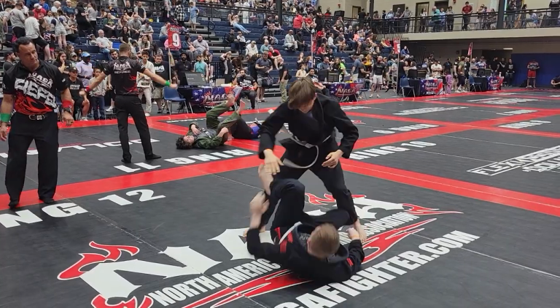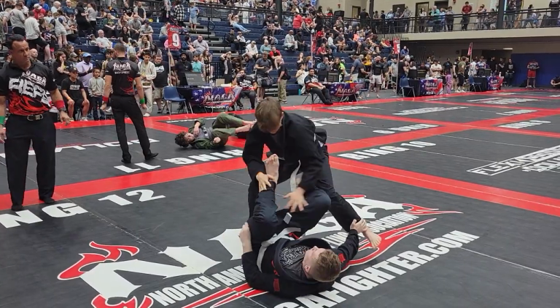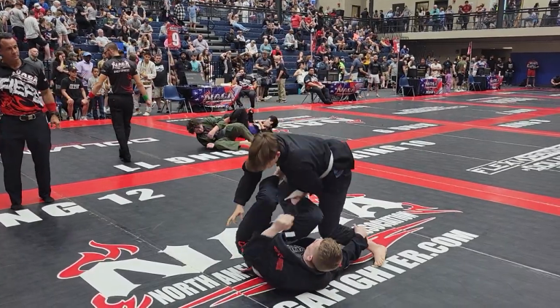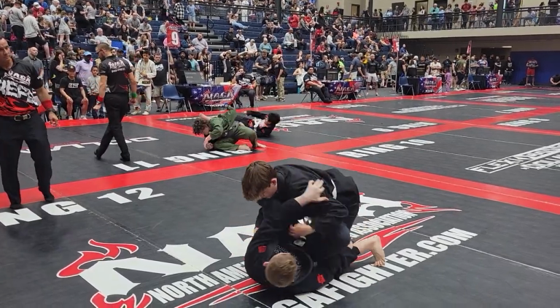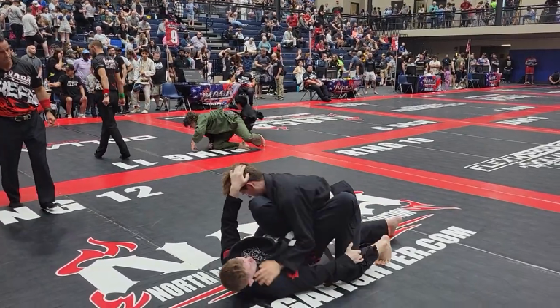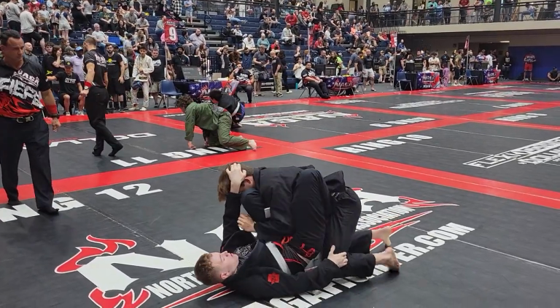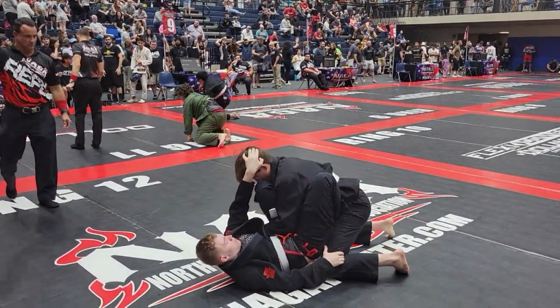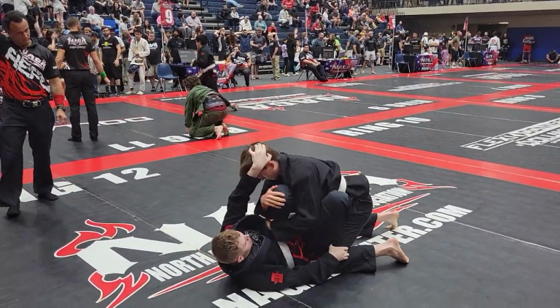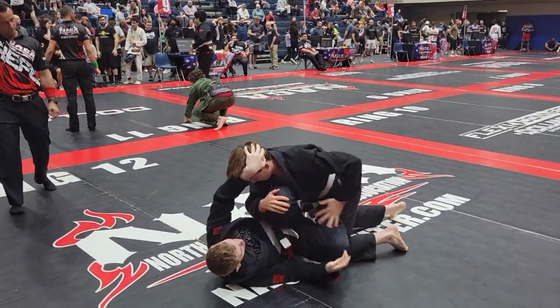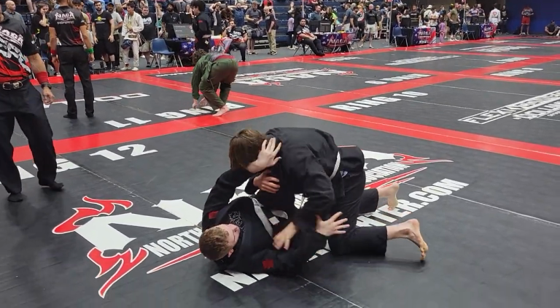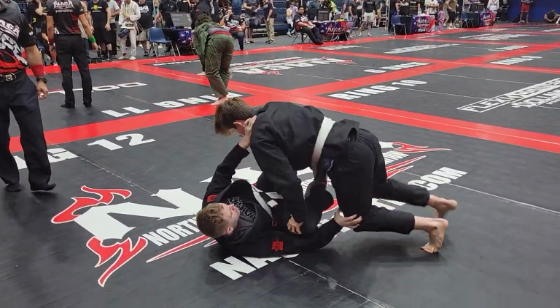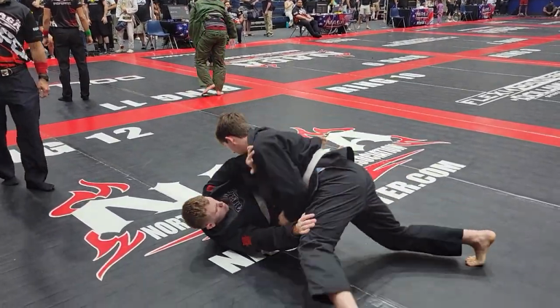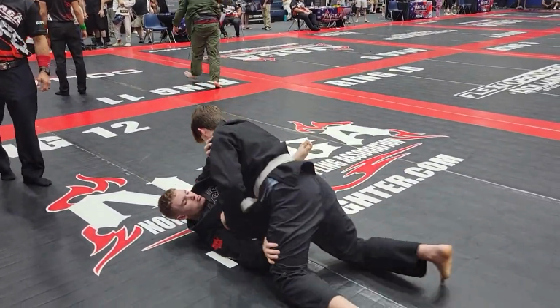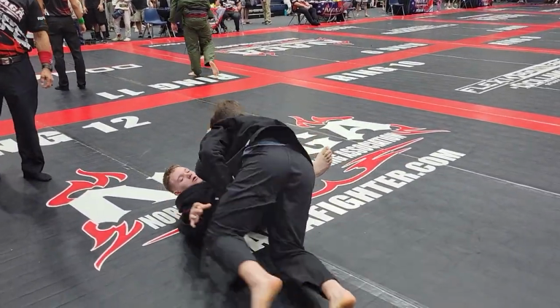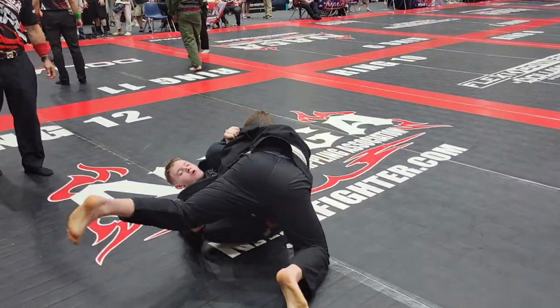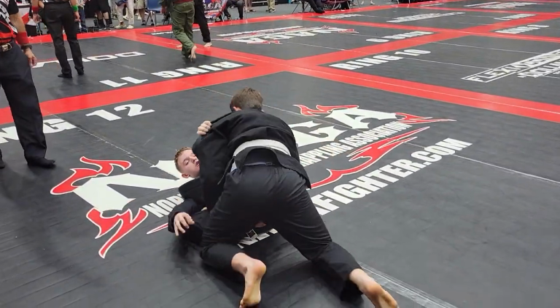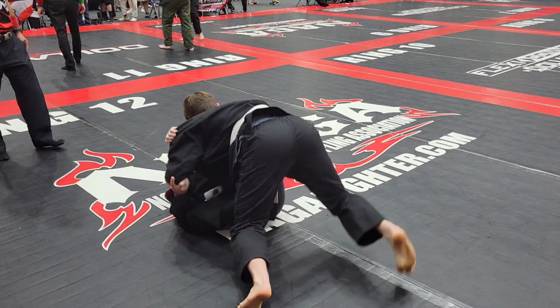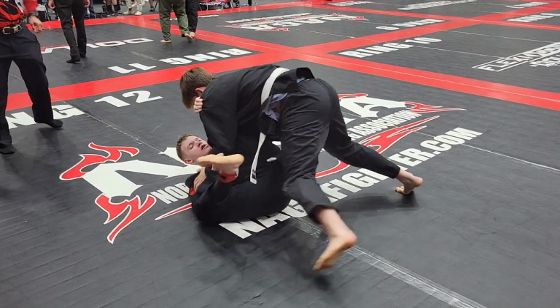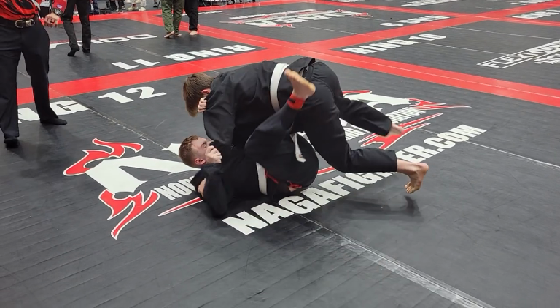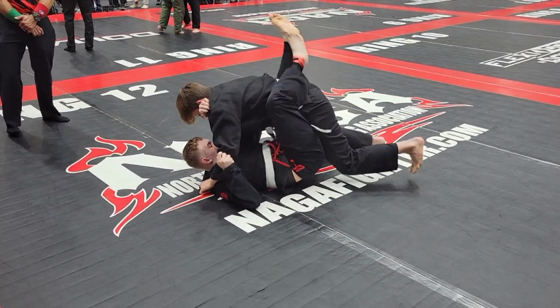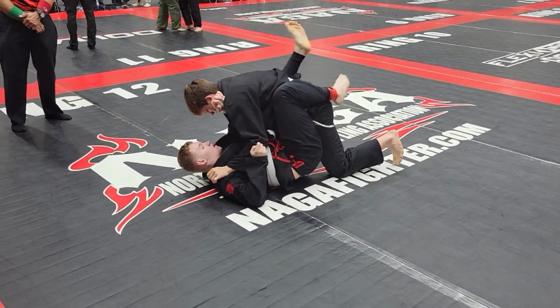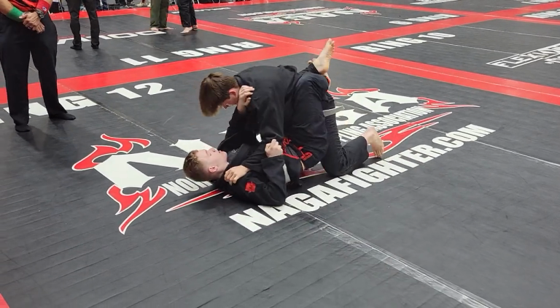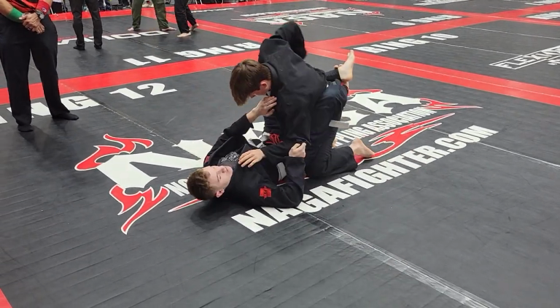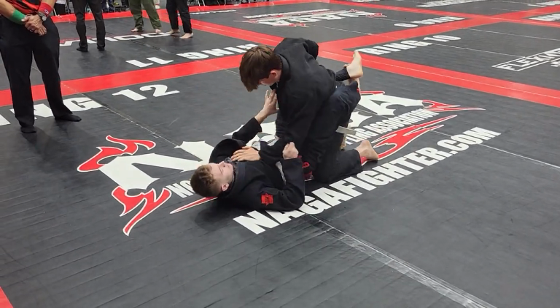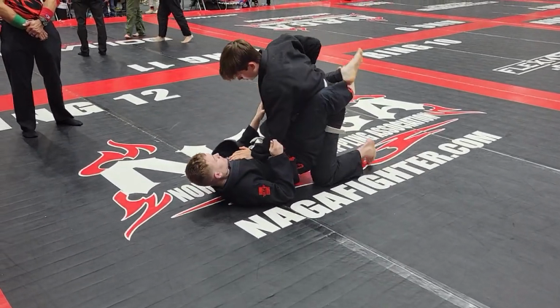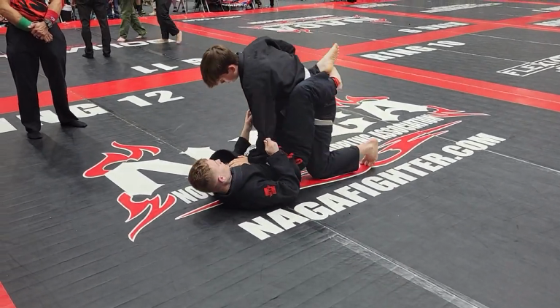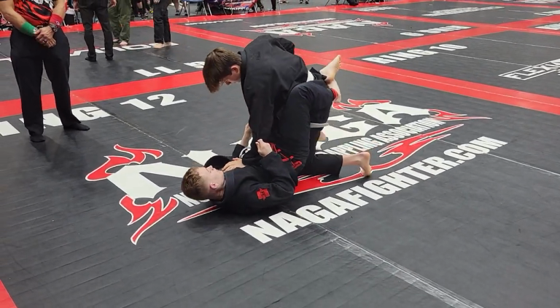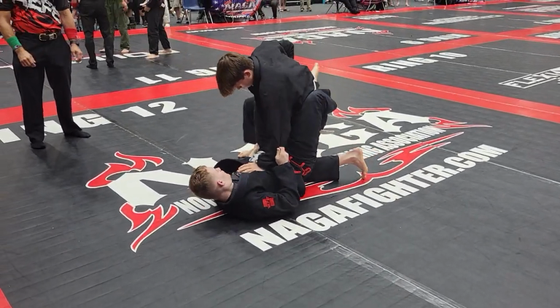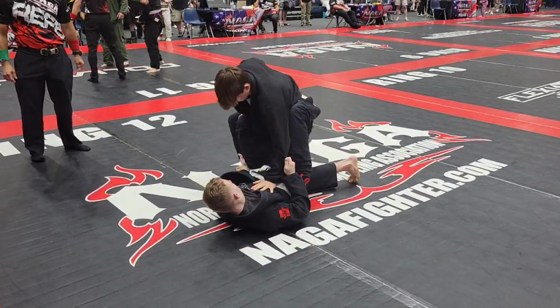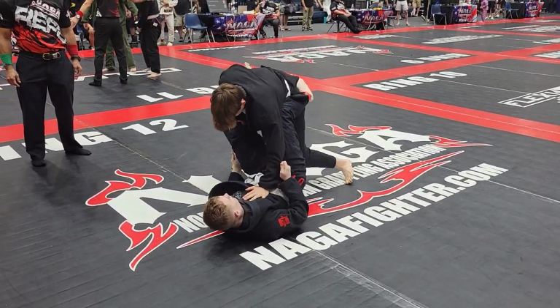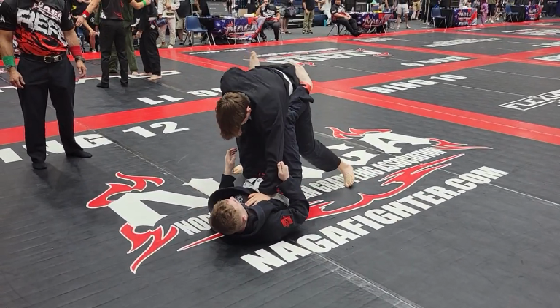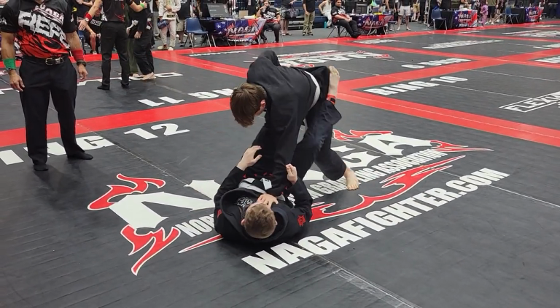Pressure, pressure. Good touch. Good touch of the chest. Now look for the swing.